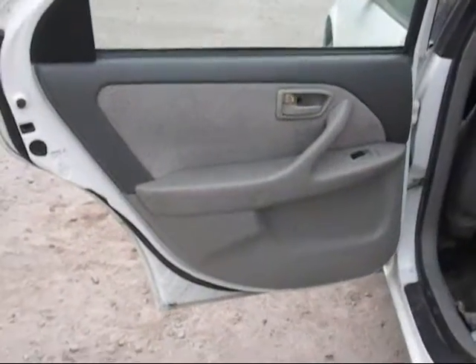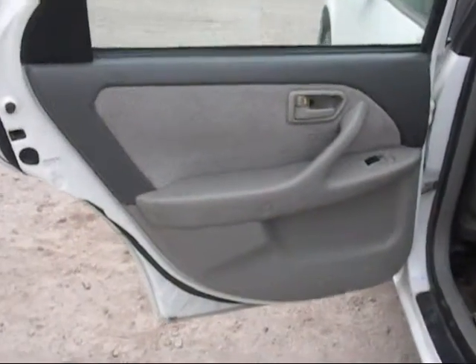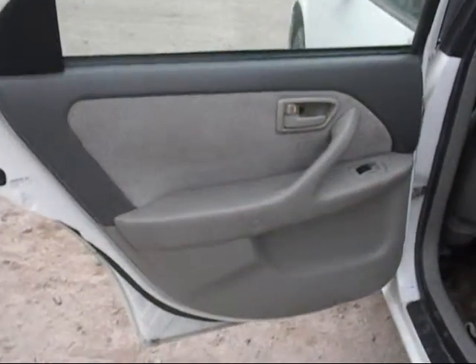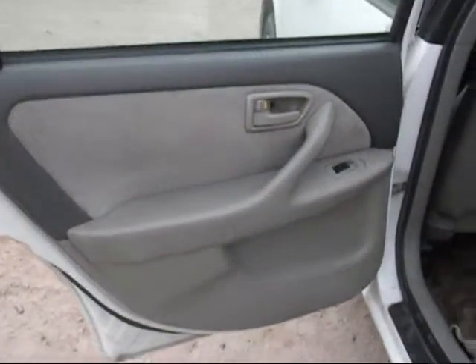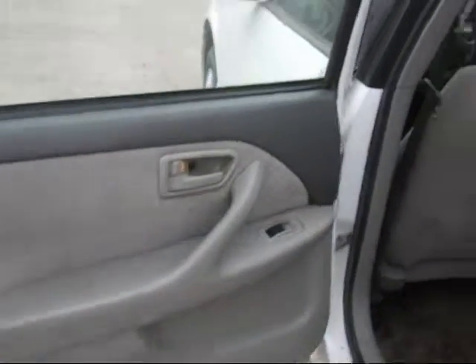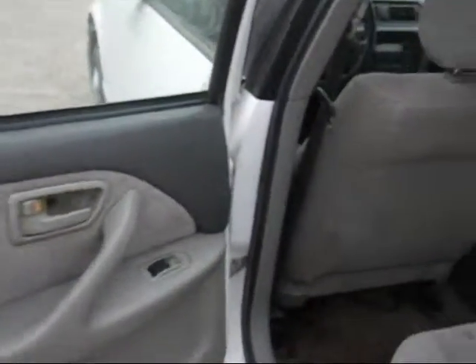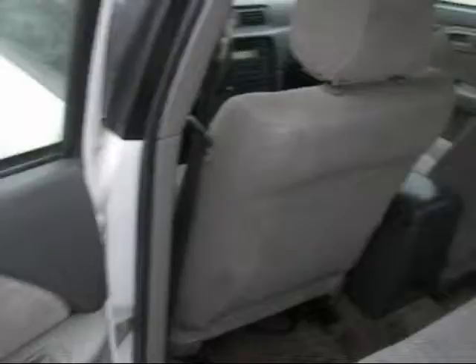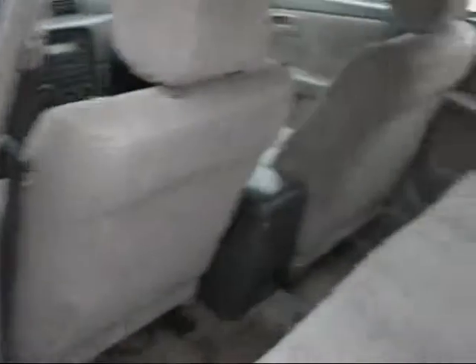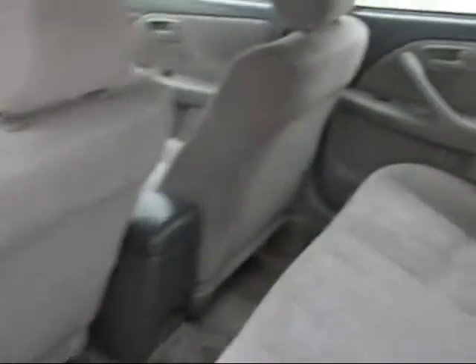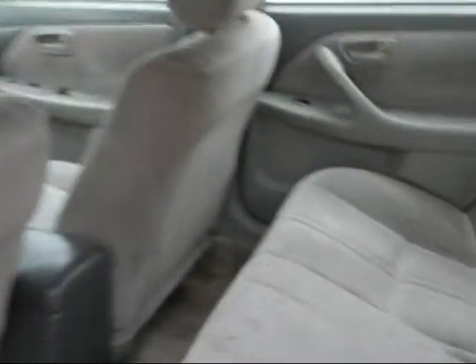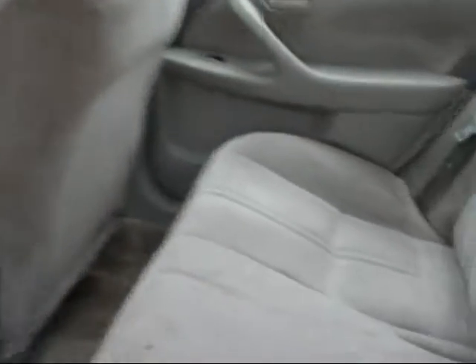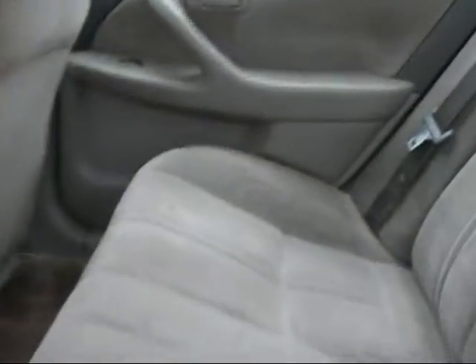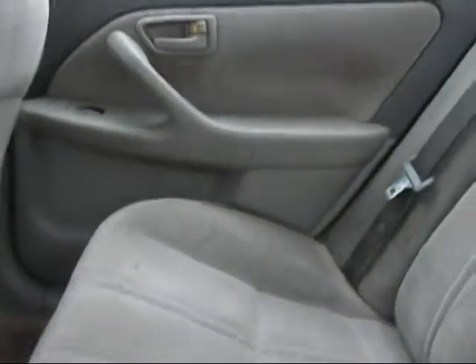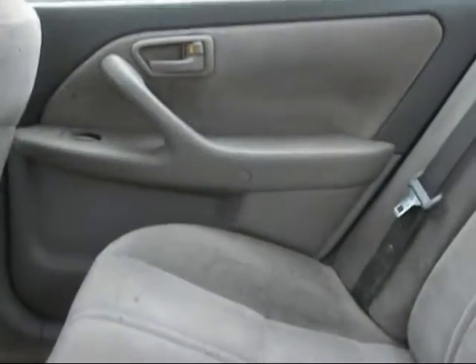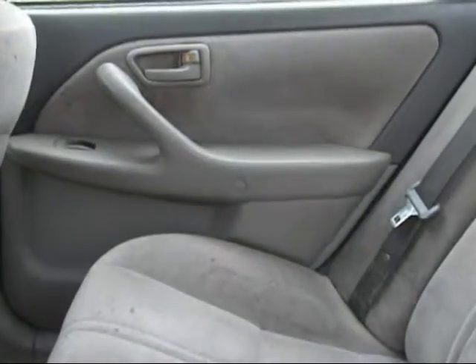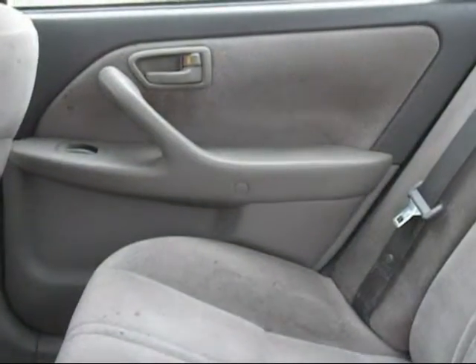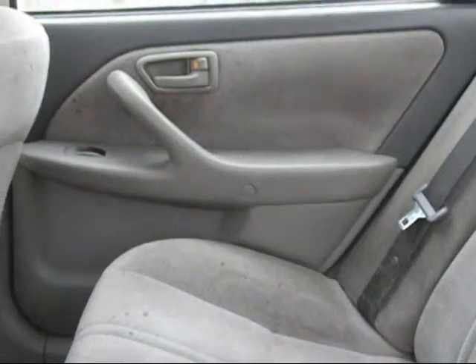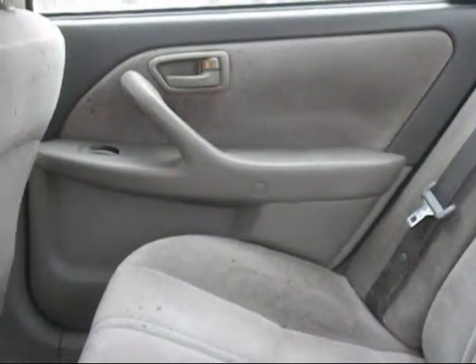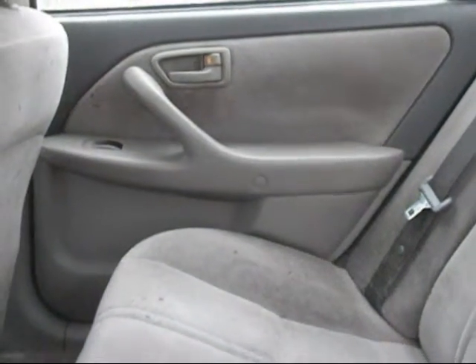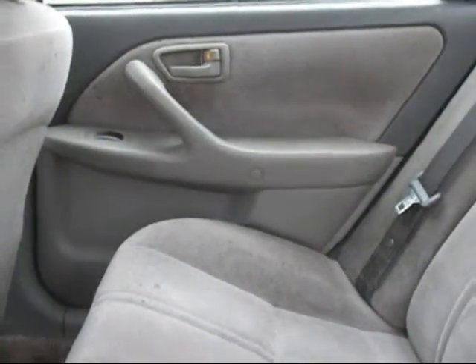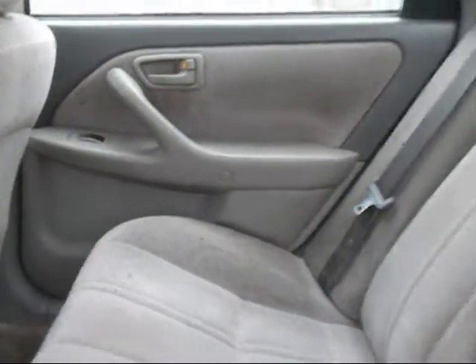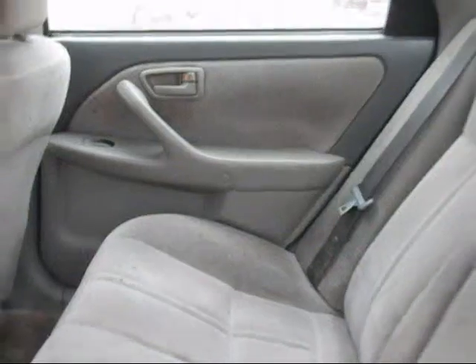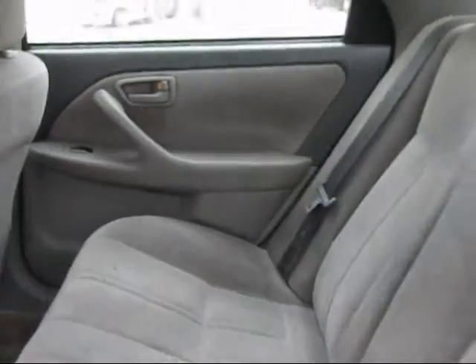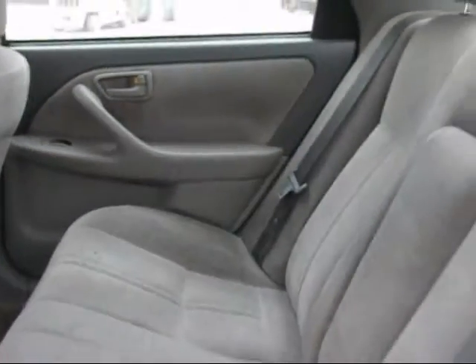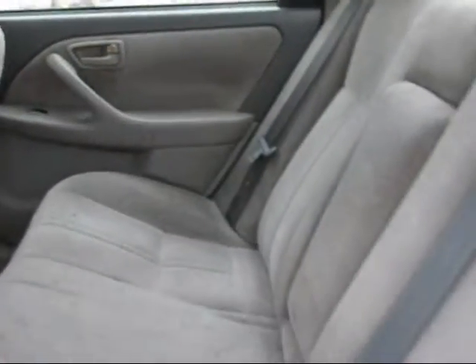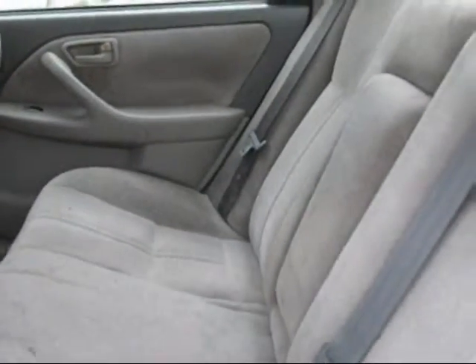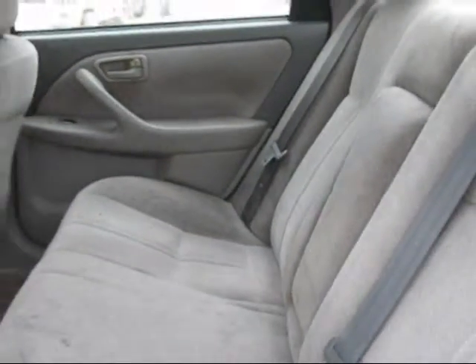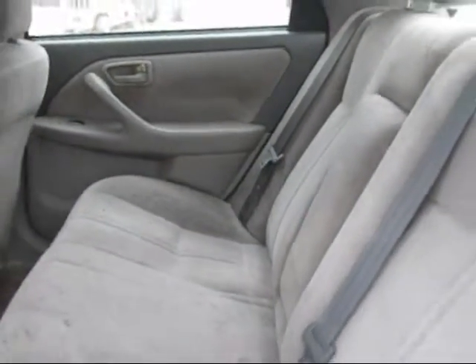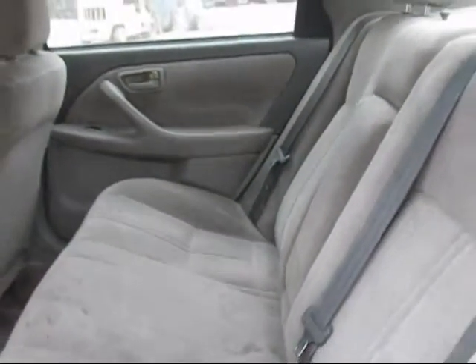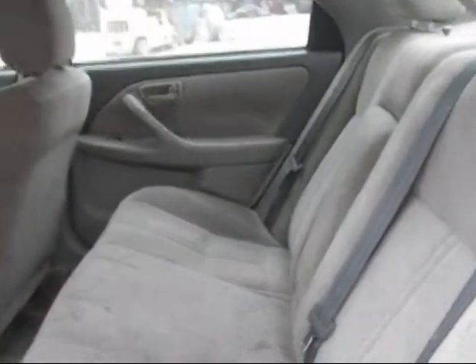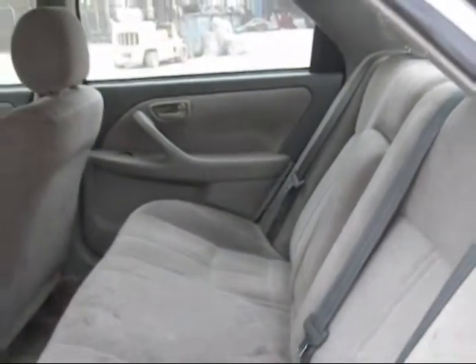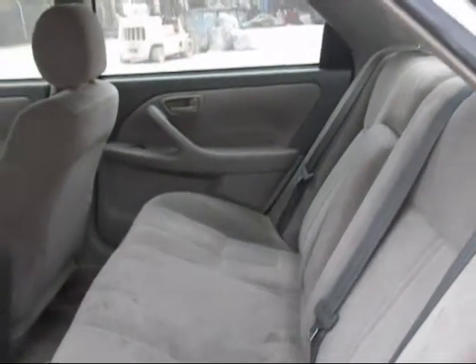Rear driver side door panel is in good condition. Rear passenger door panel is in good condition. And the back seats are in good condition as well, just a little staining on the interior.